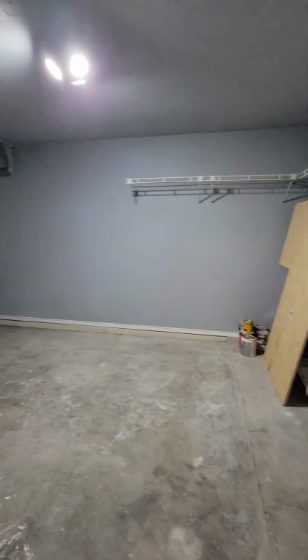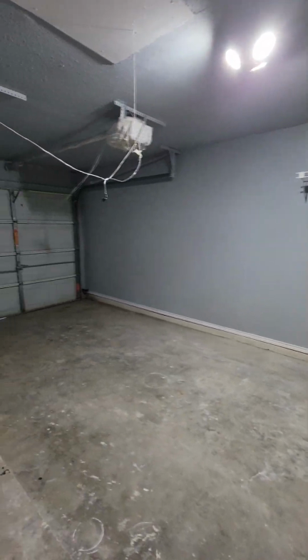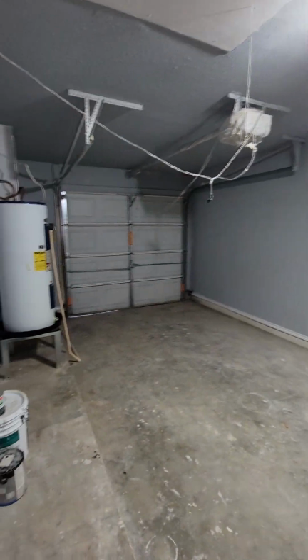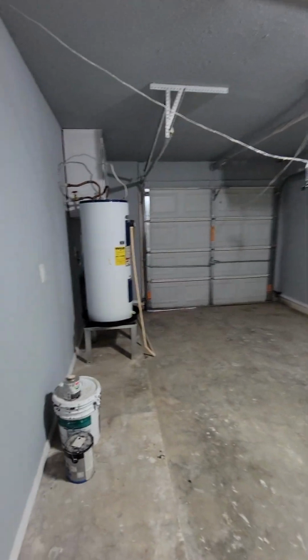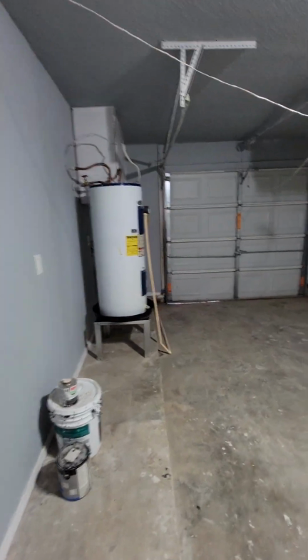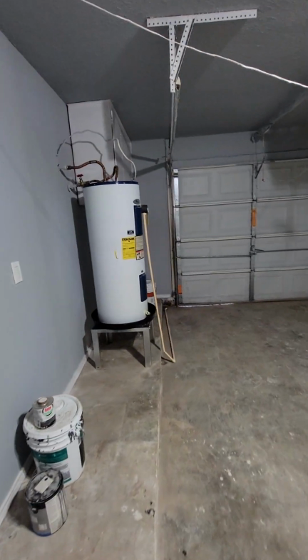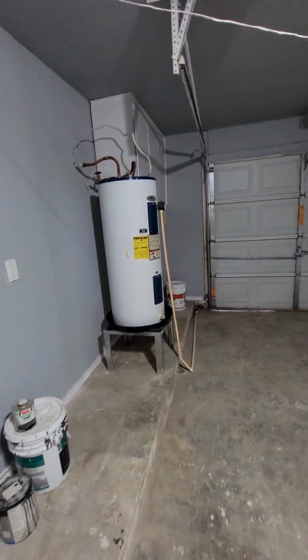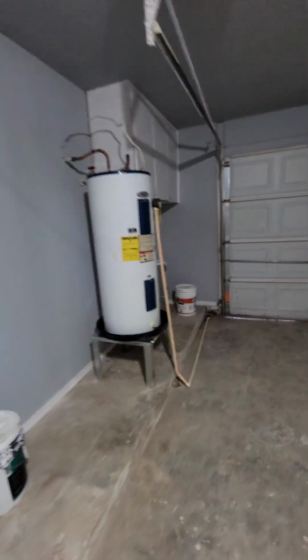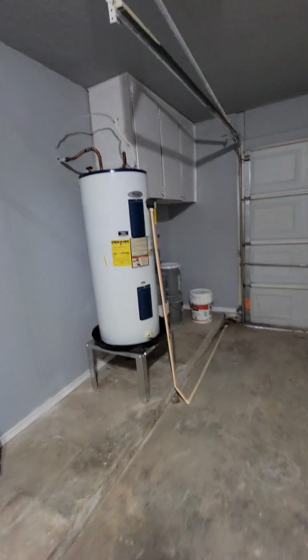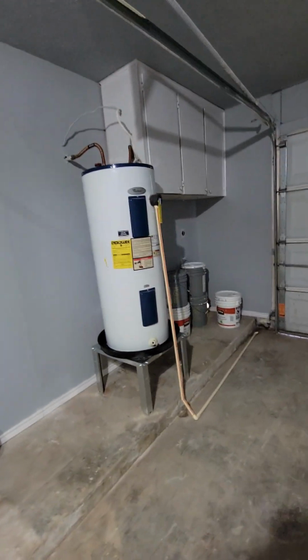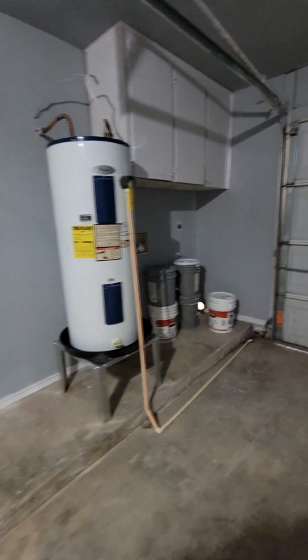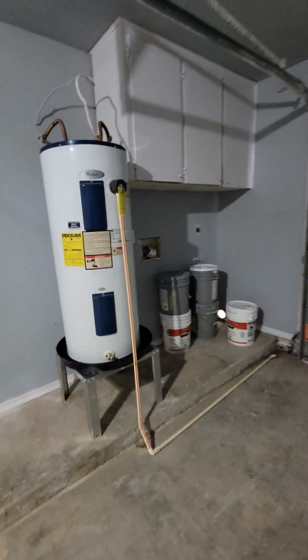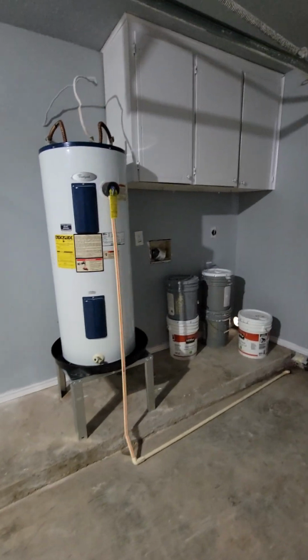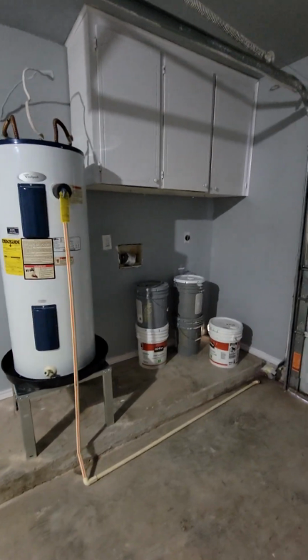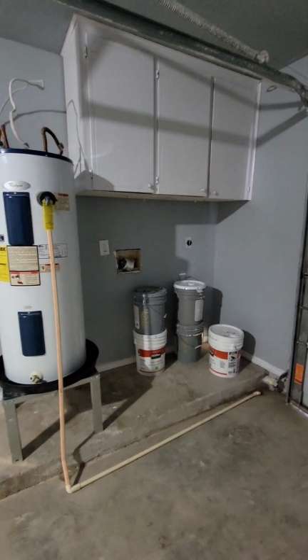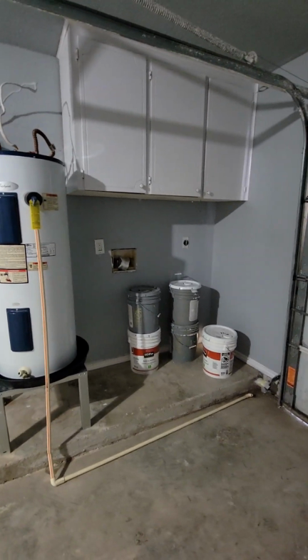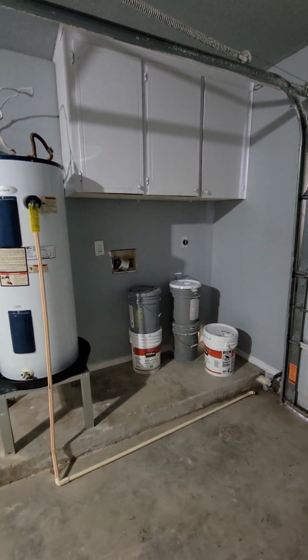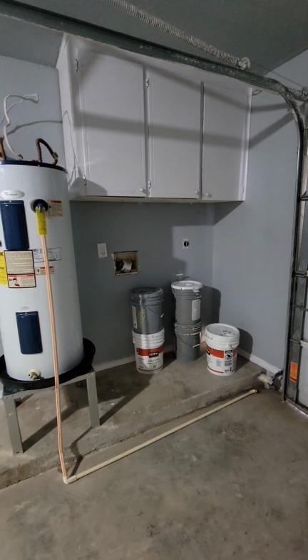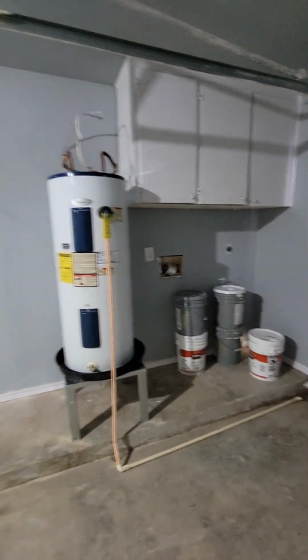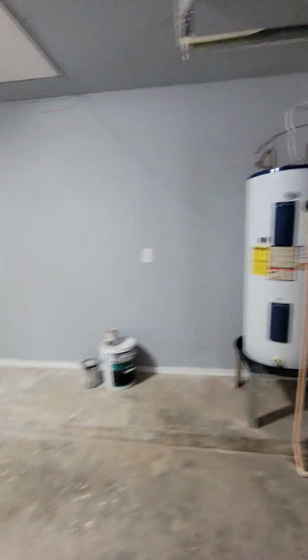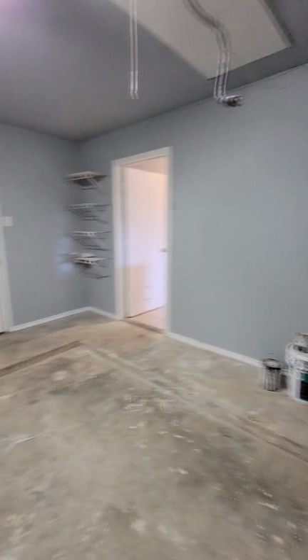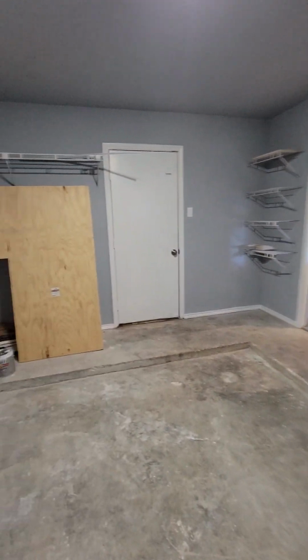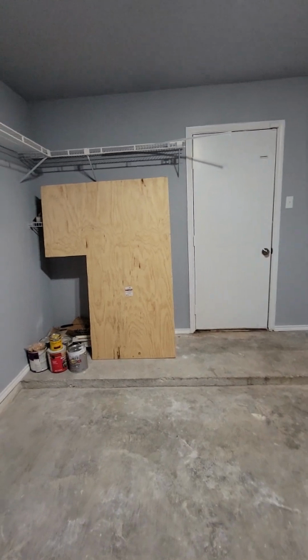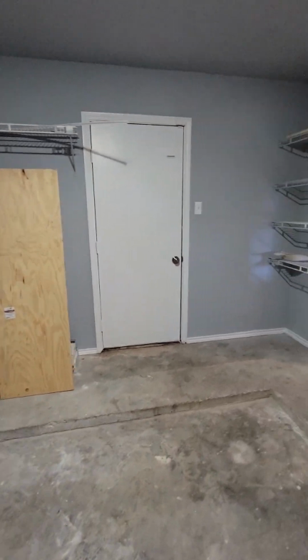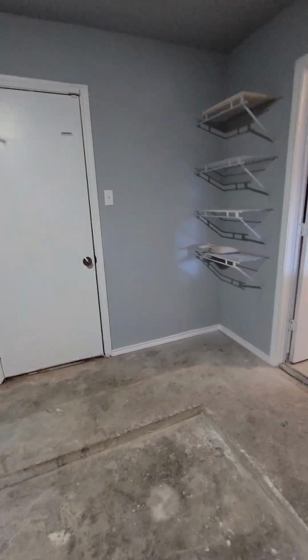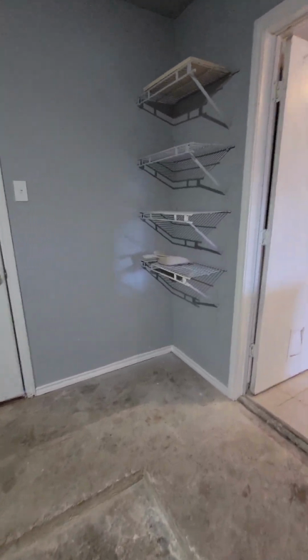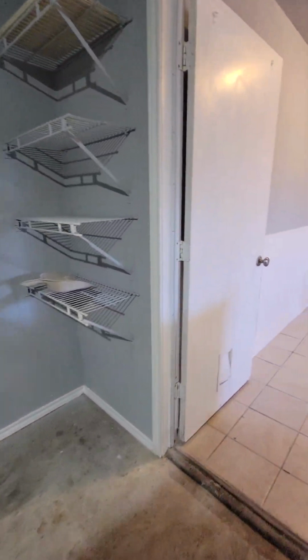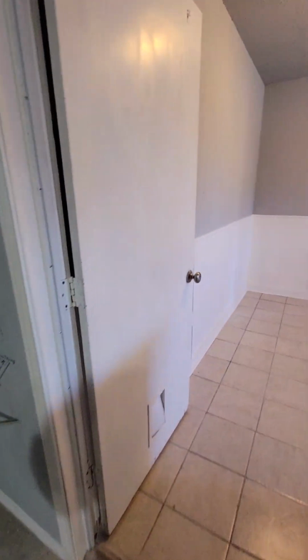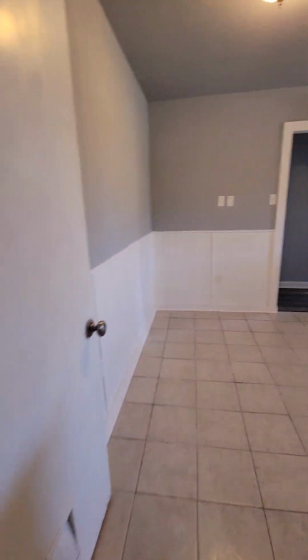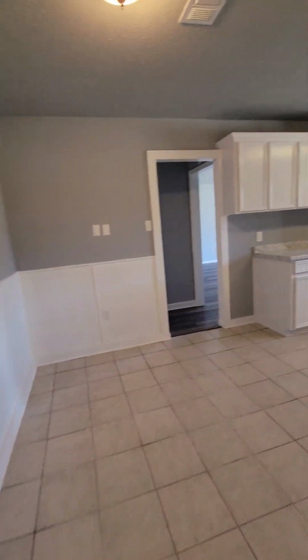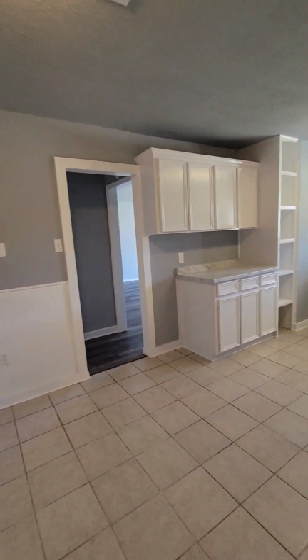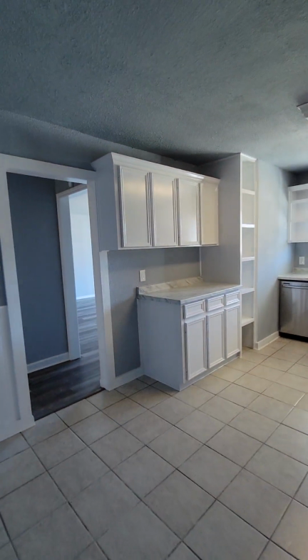This opens up into the garage. Garage has been nicely painted. Water heater — brand new. Washer/dryer hookups there. A little bit of storage out here. So far, so good.